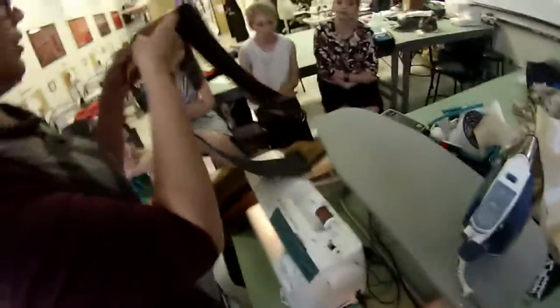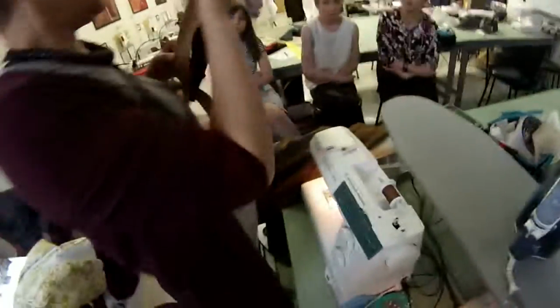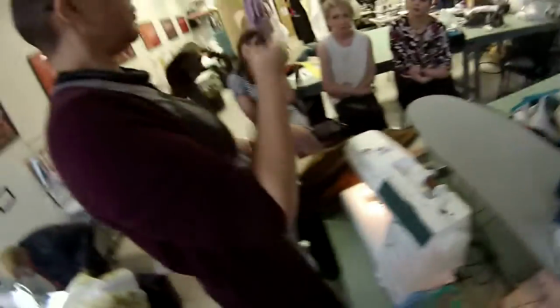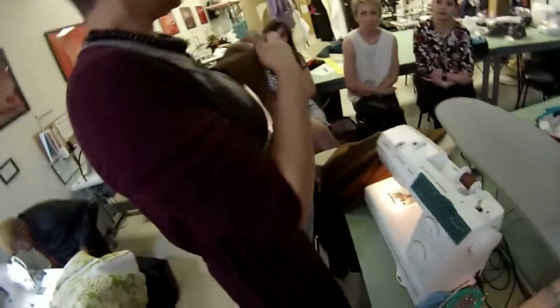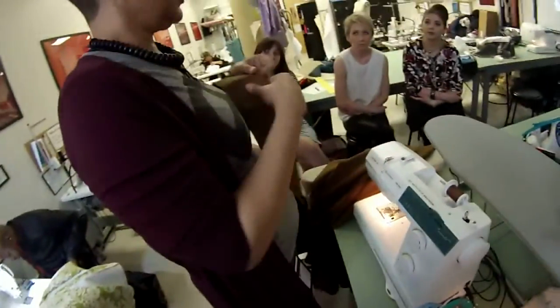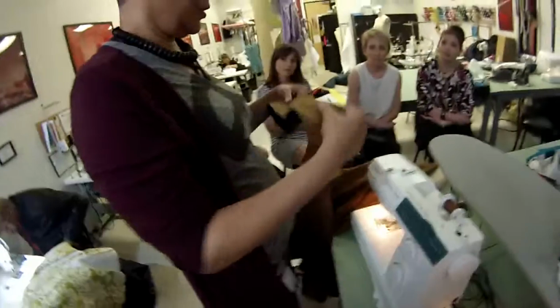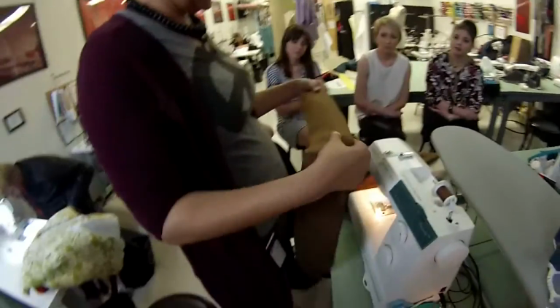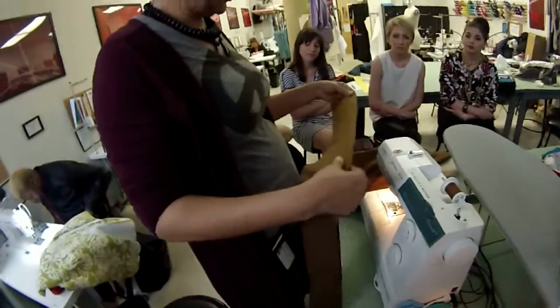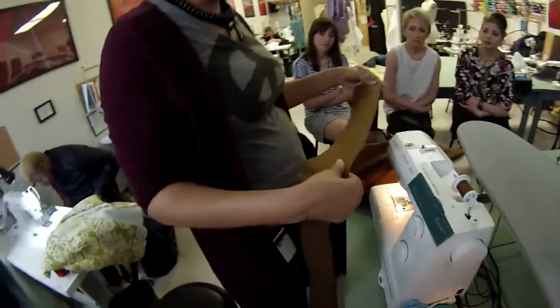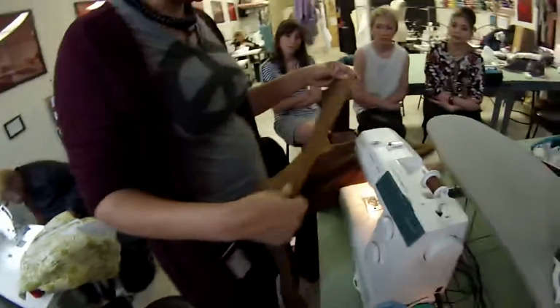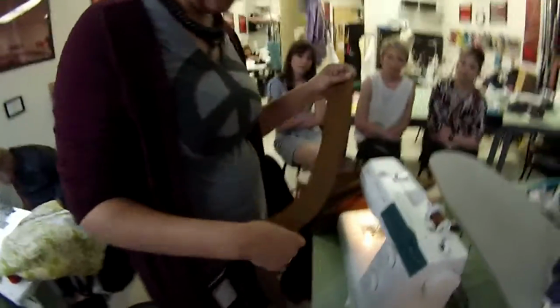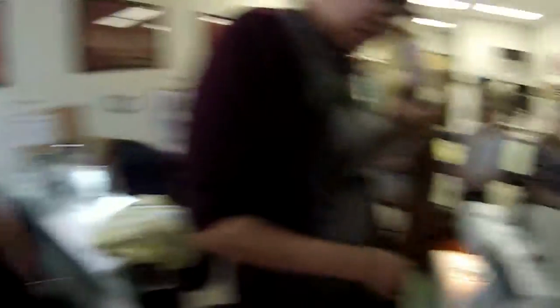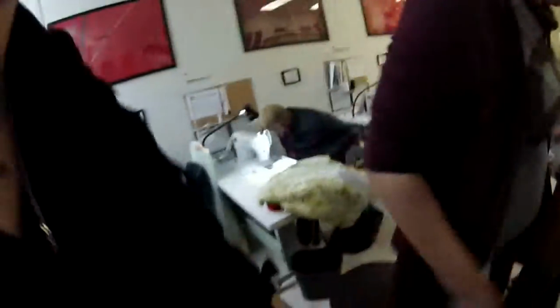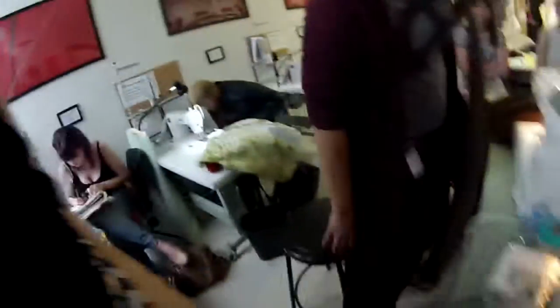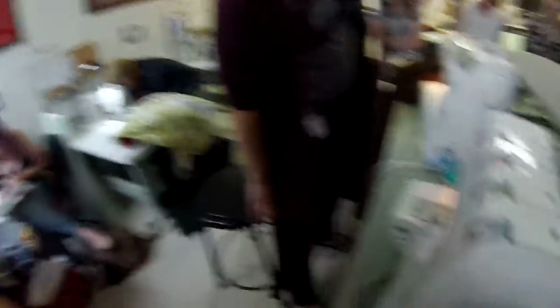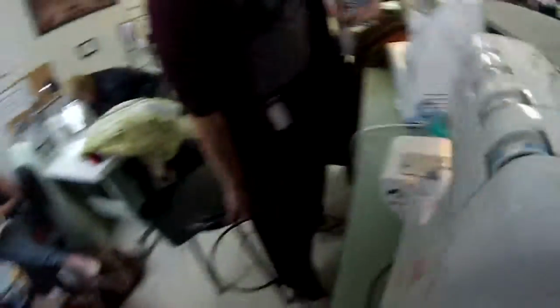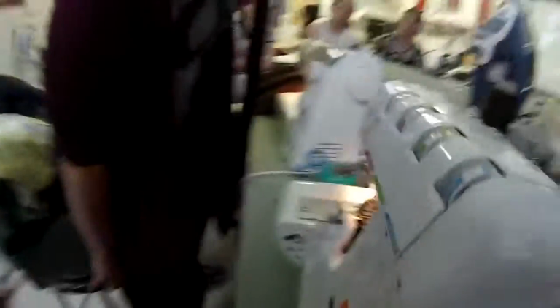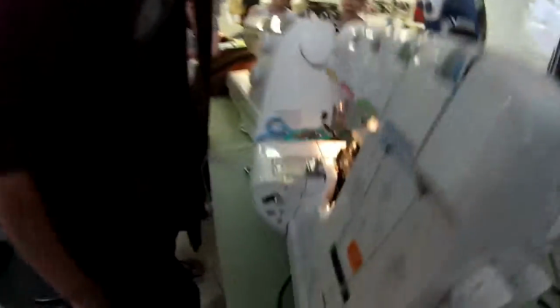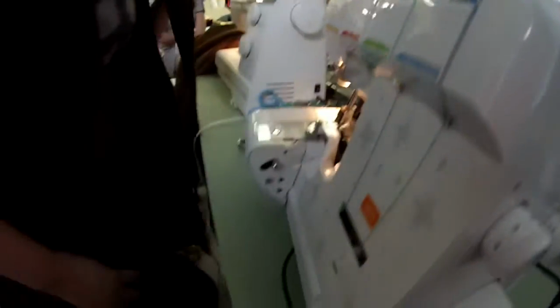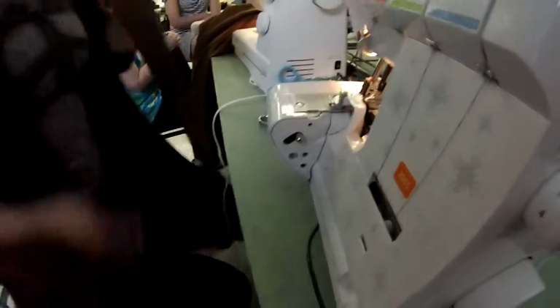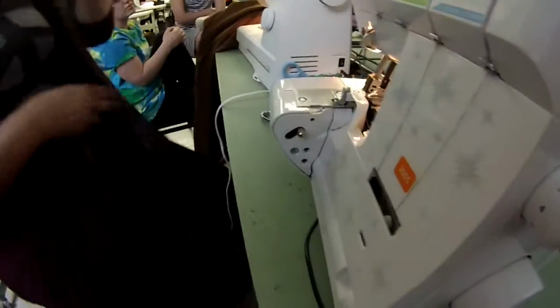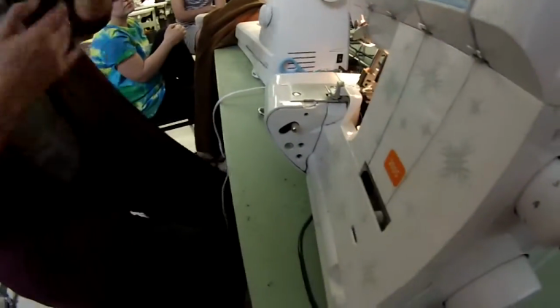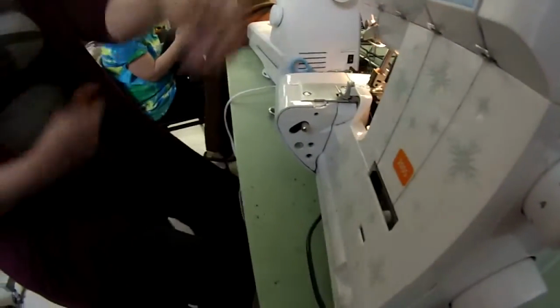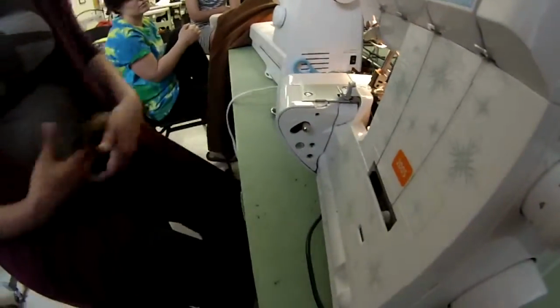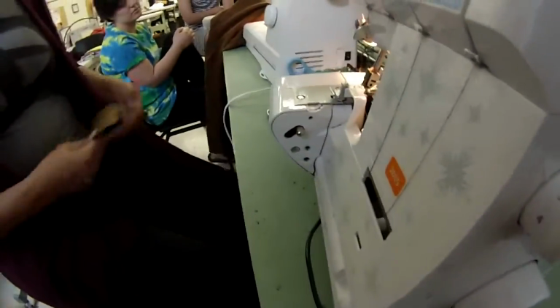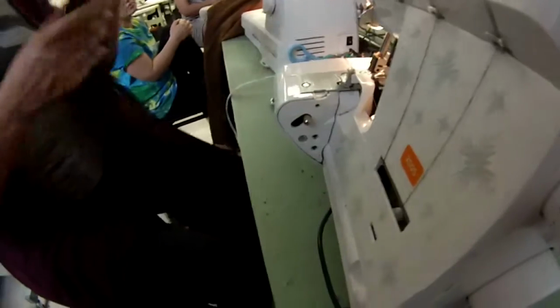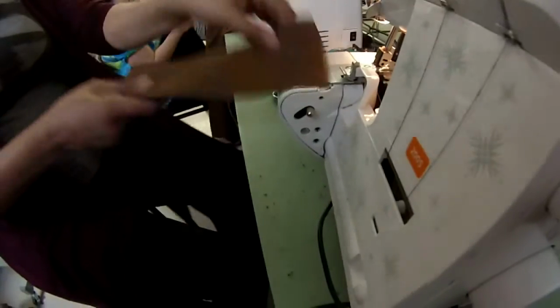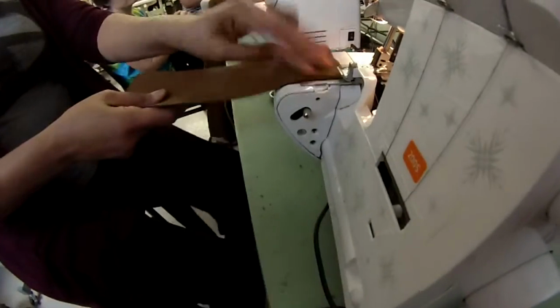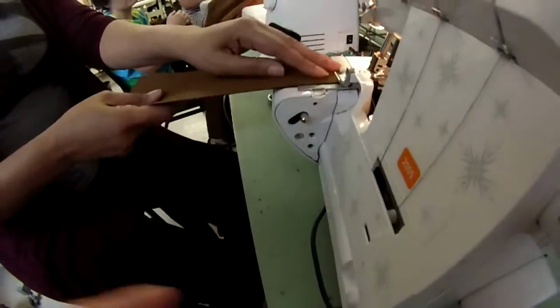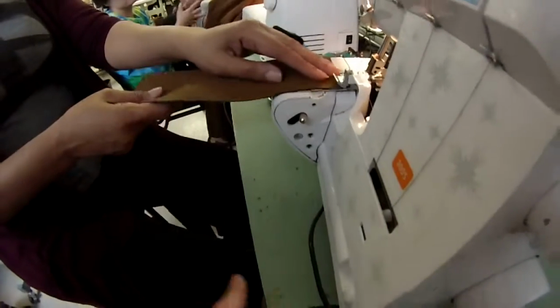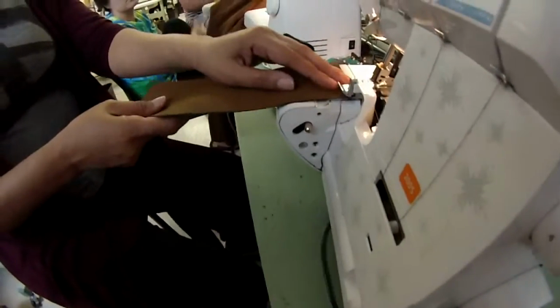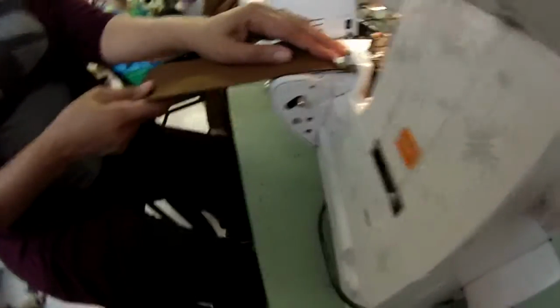The first thing I want to do is serge the unnotched edge — just get that out of the way. When I do this, we're done with the serger.